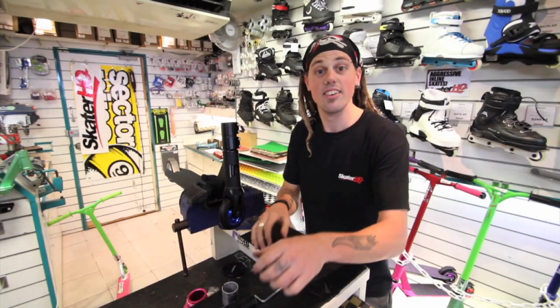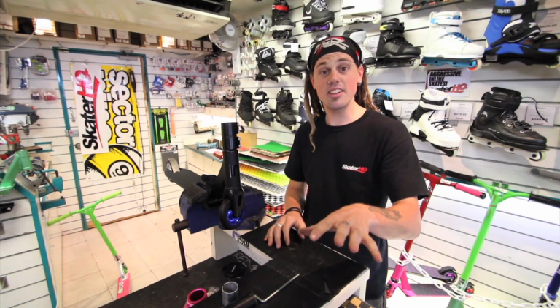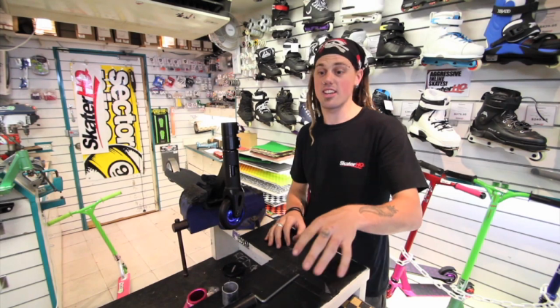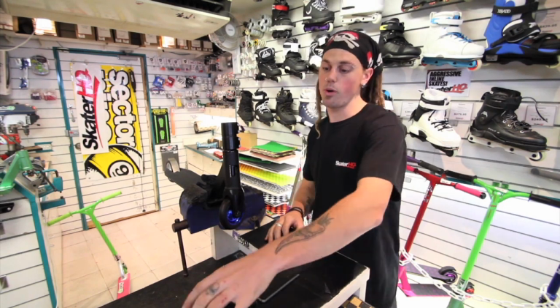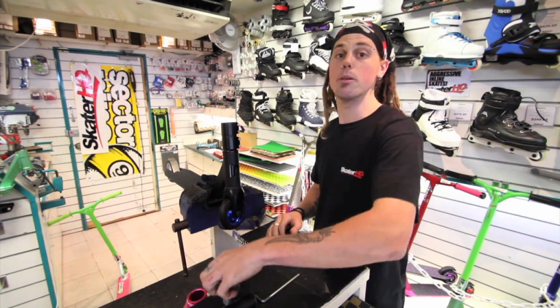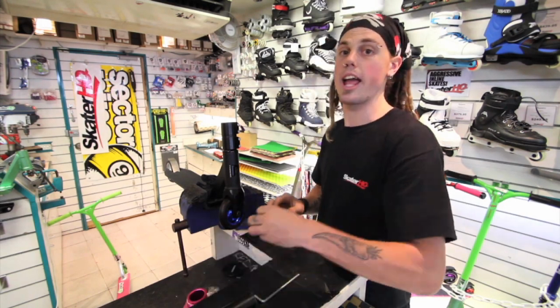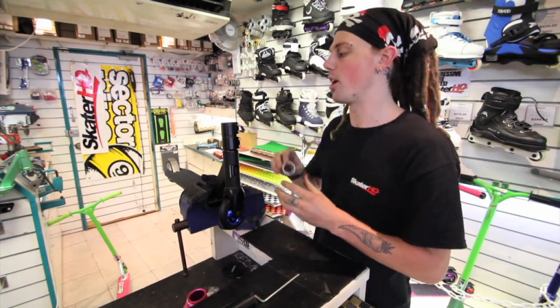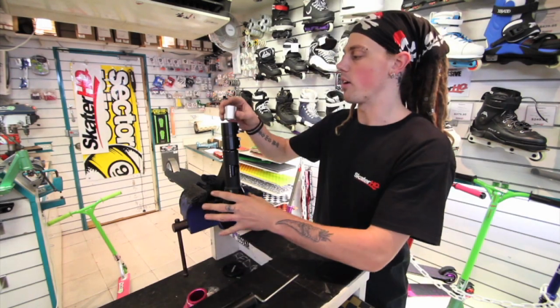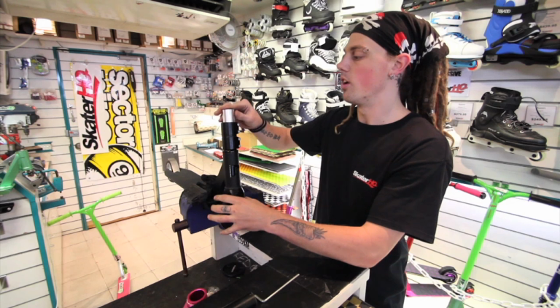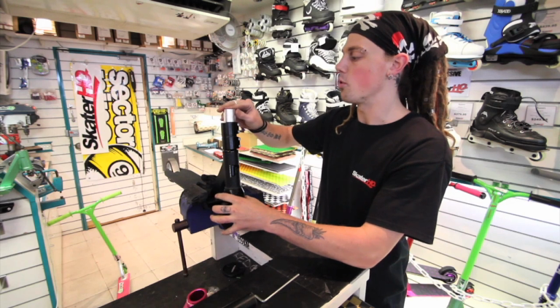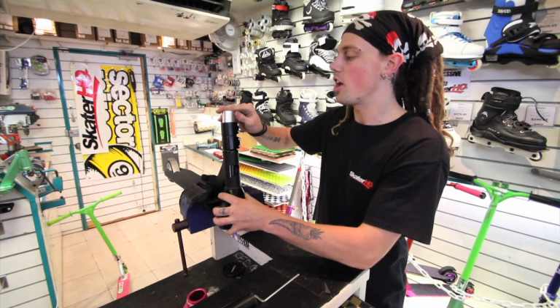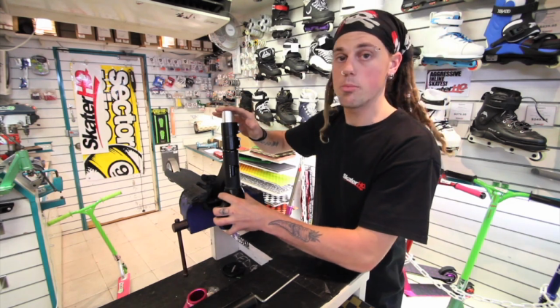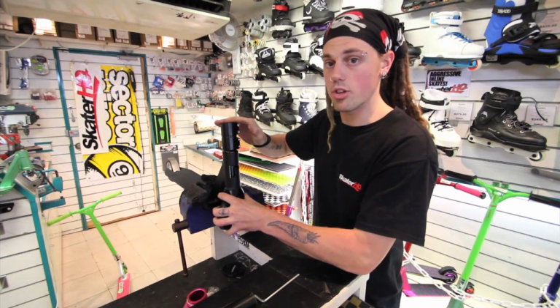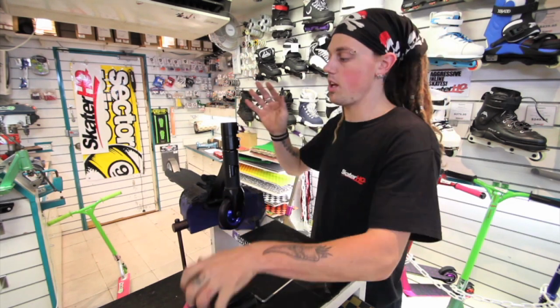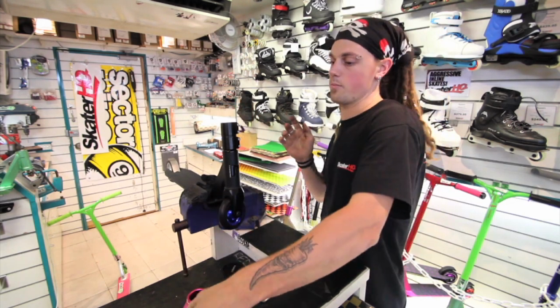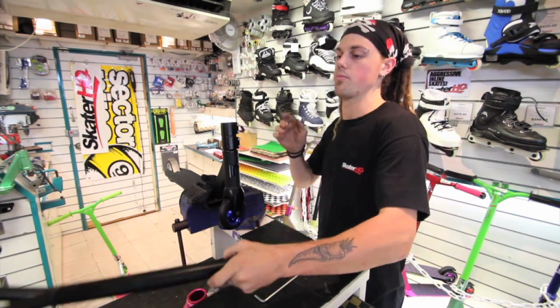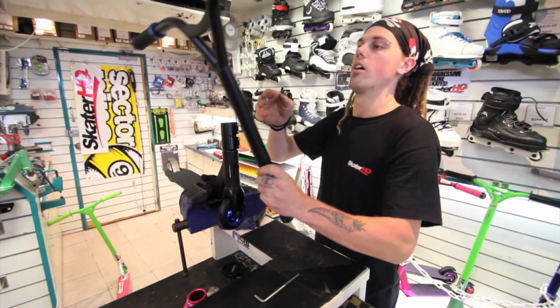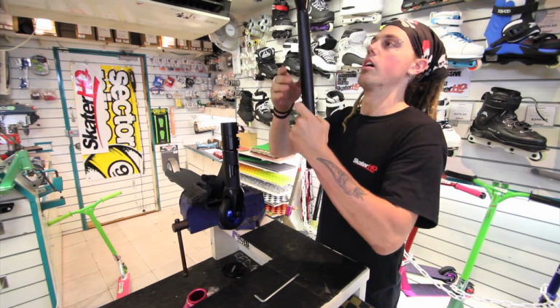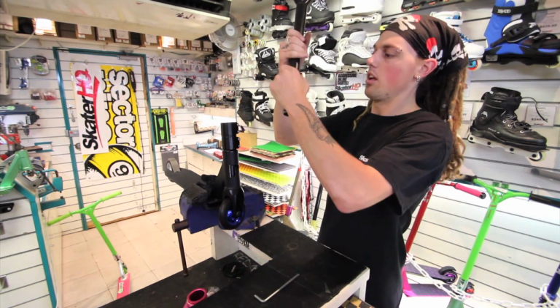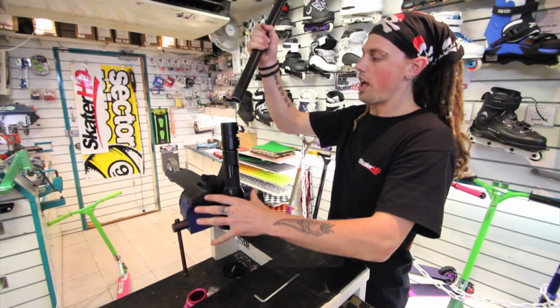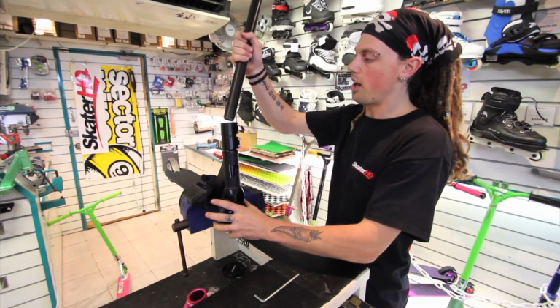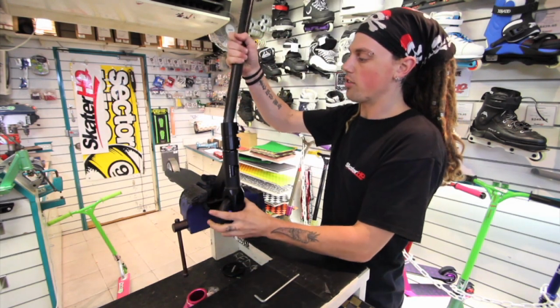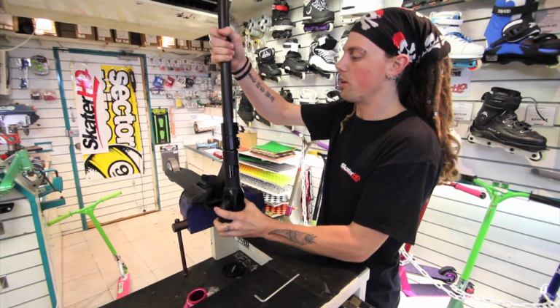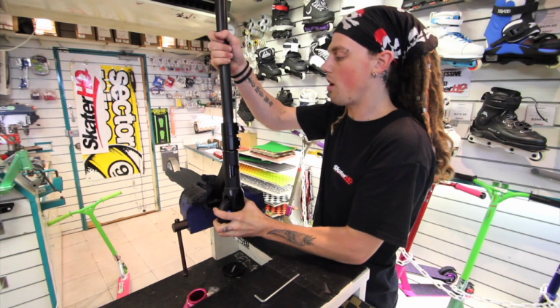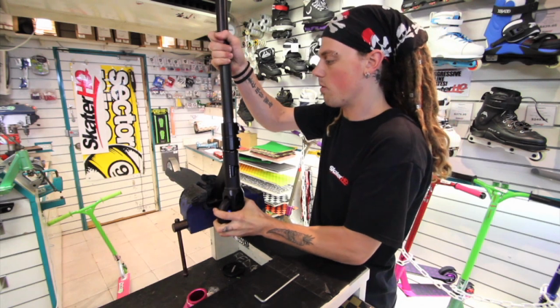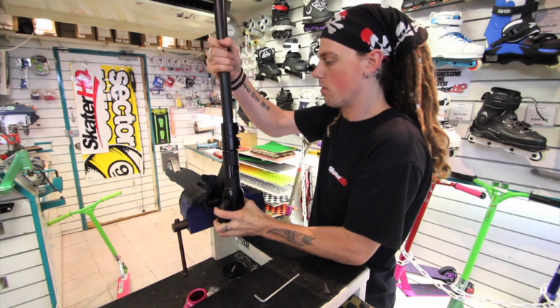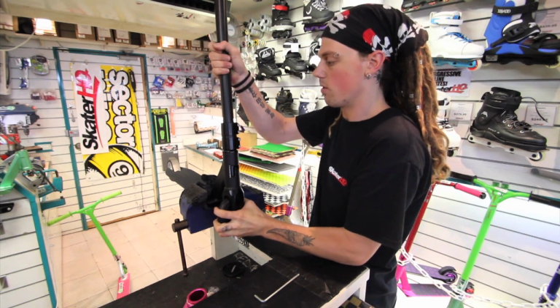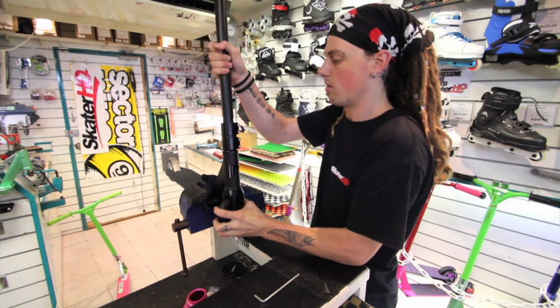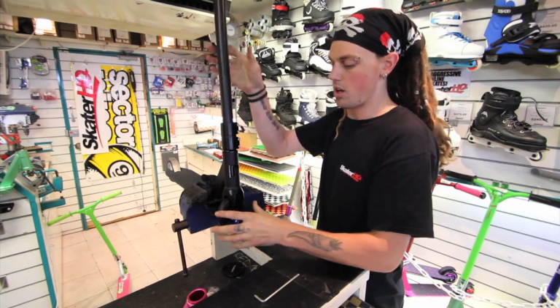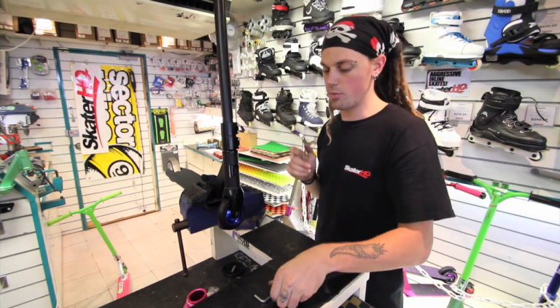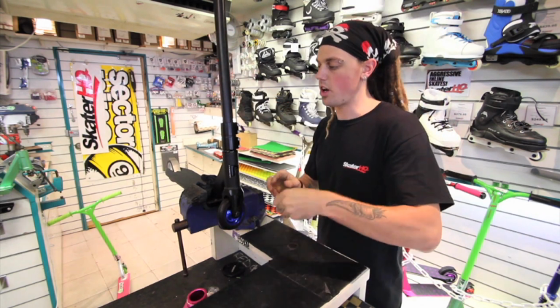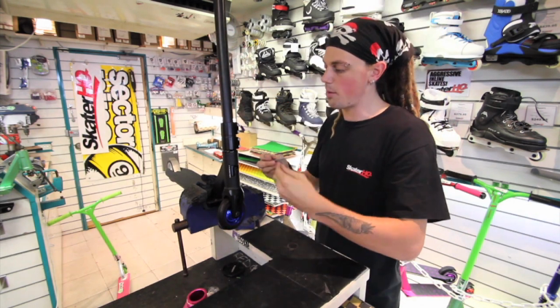Now that that's done, we're ready to put the handlebars back on. We just slide the shim in the top there, handlebars go in as well, and then we just tighten it up.